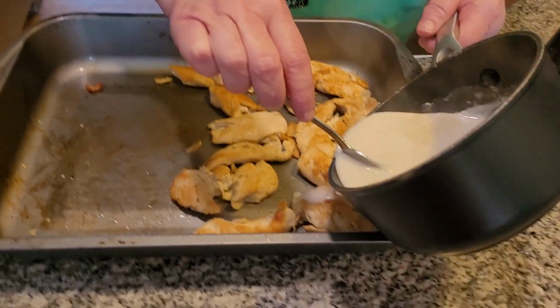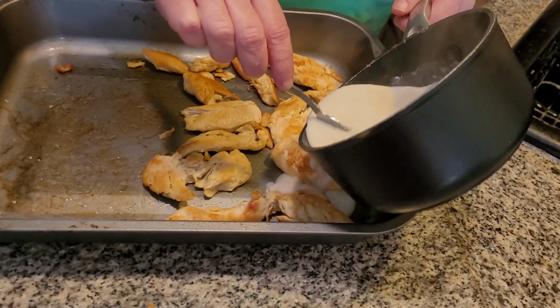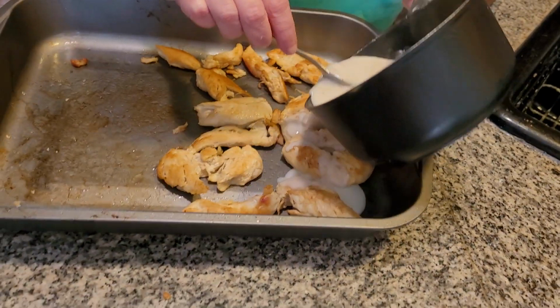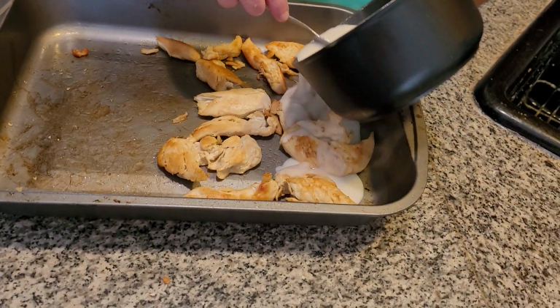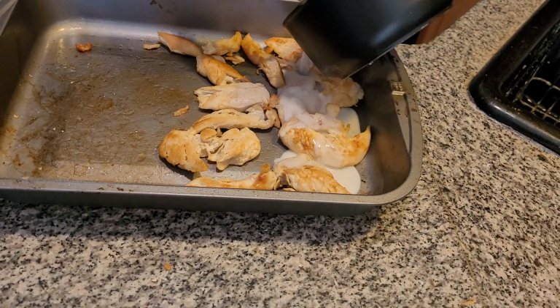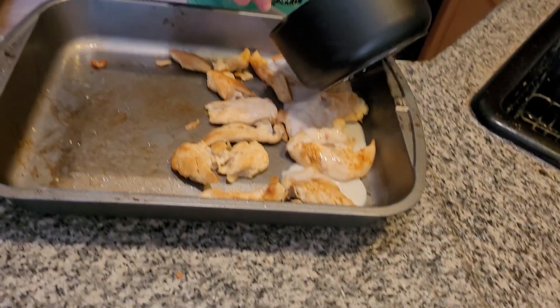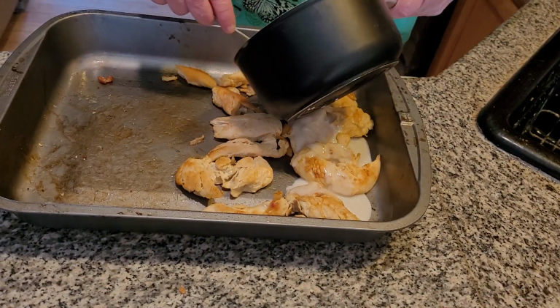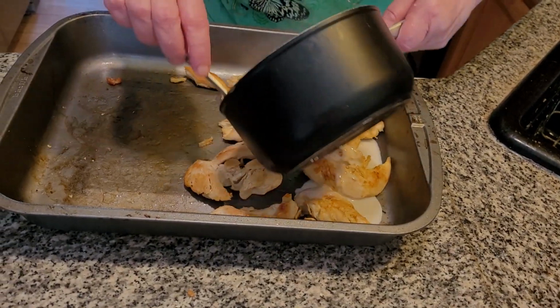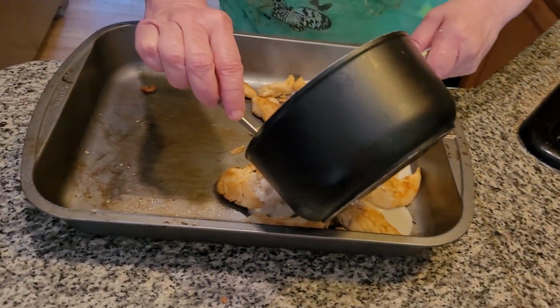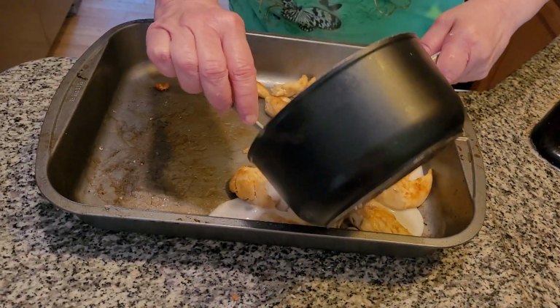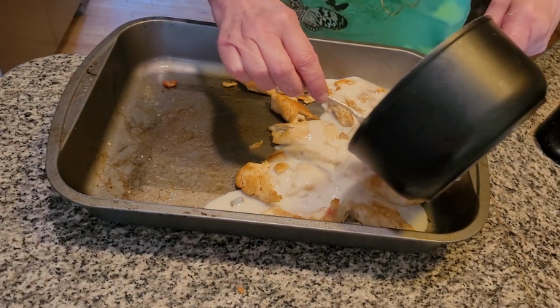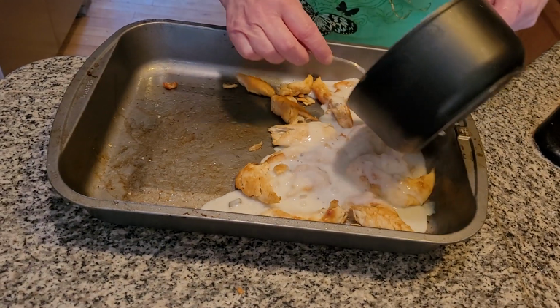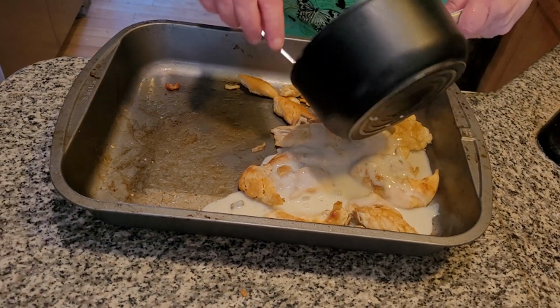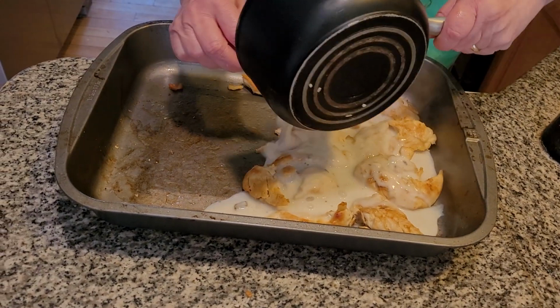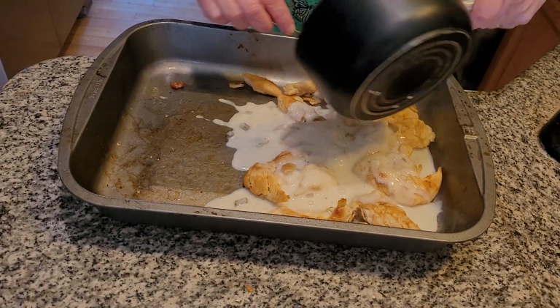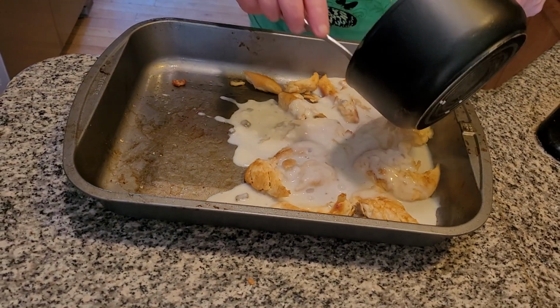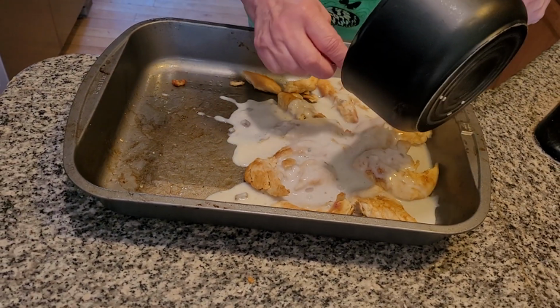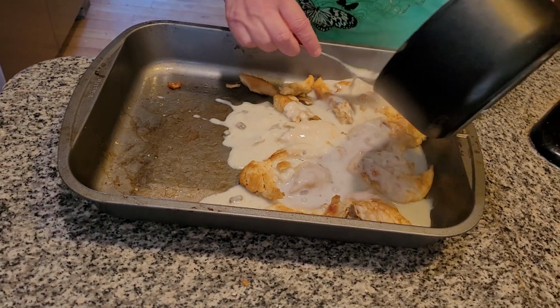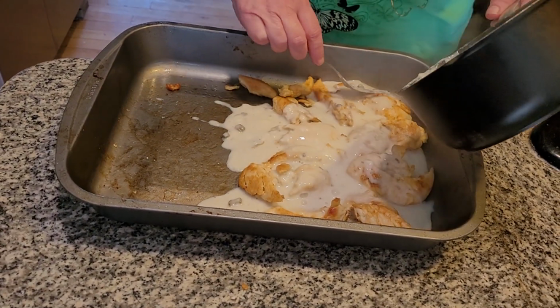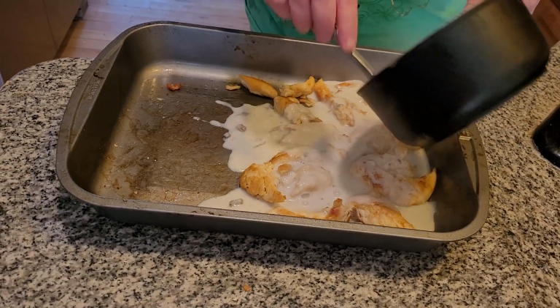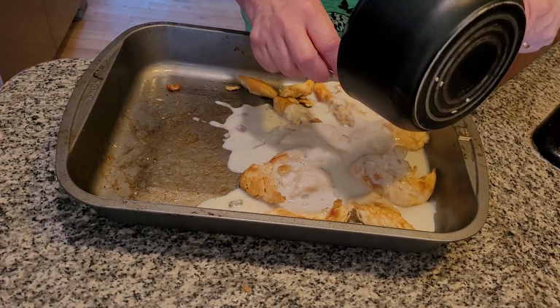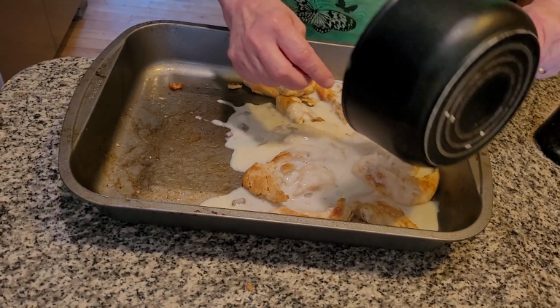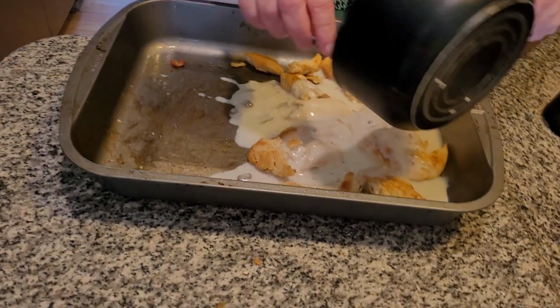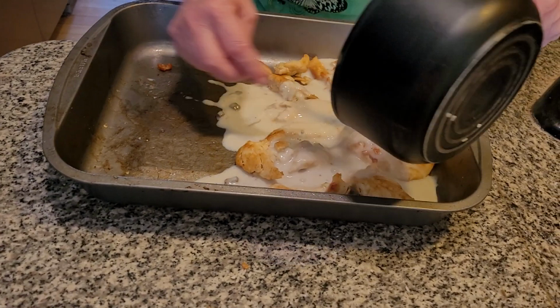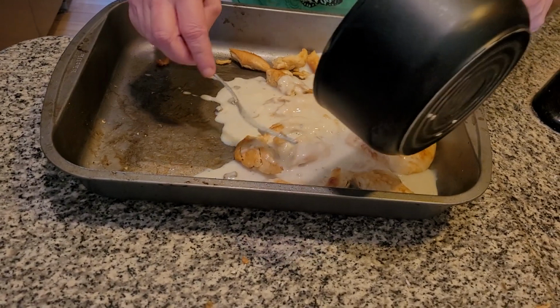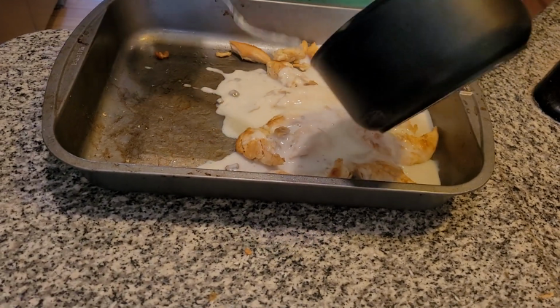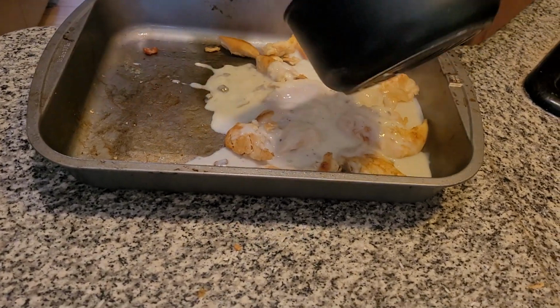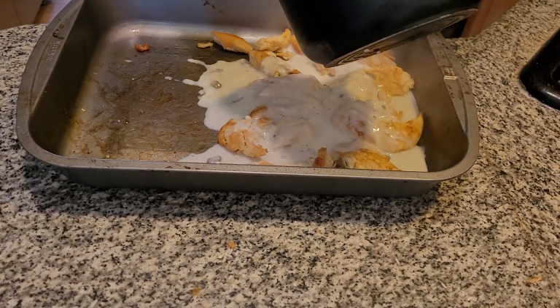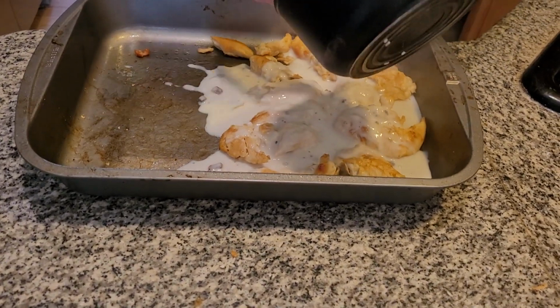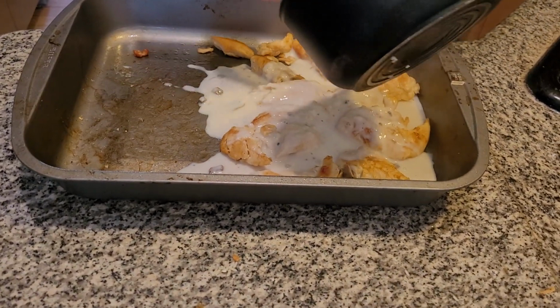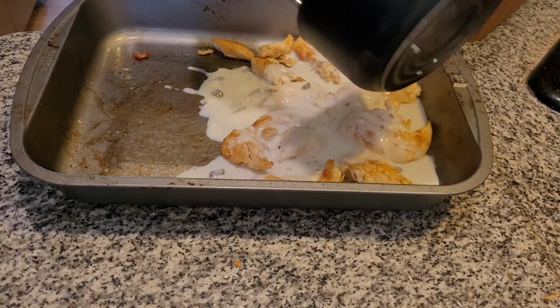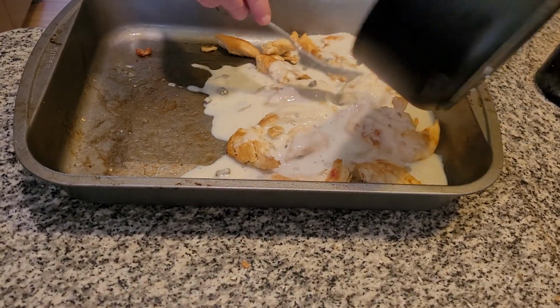This is what's going to make it taste so yummy. I'm dousing it with cream of mushroom soup. This is going to be delicious folks once it's done — a delicious, wonderful meal.